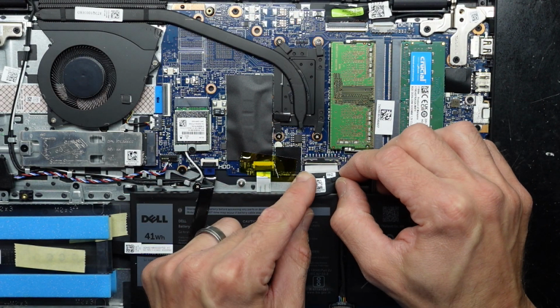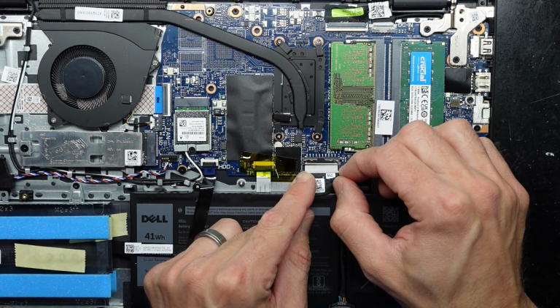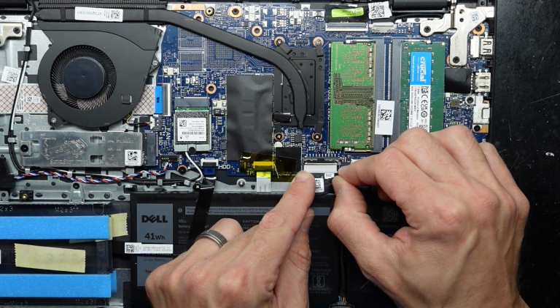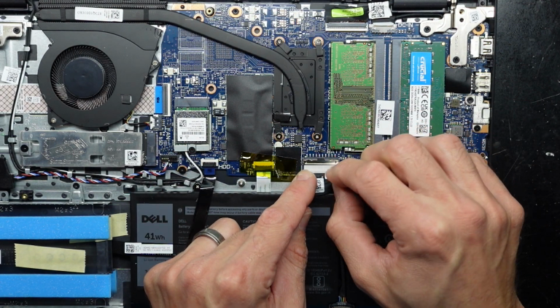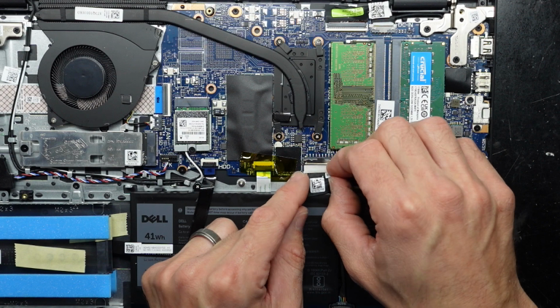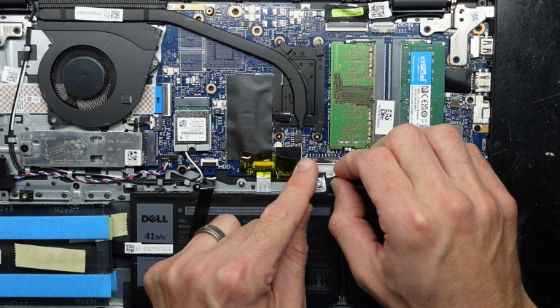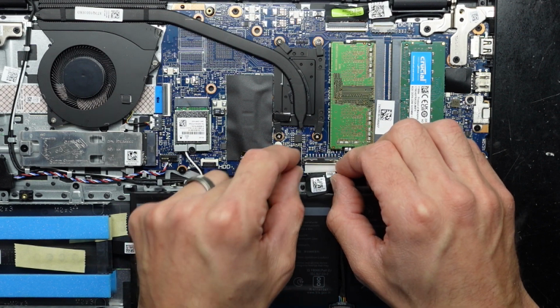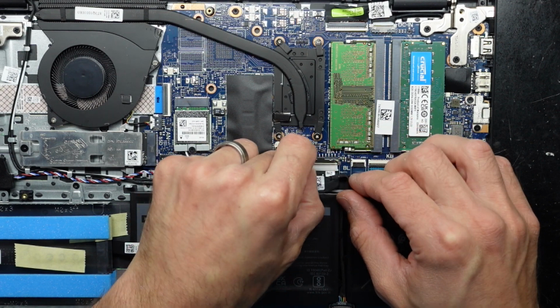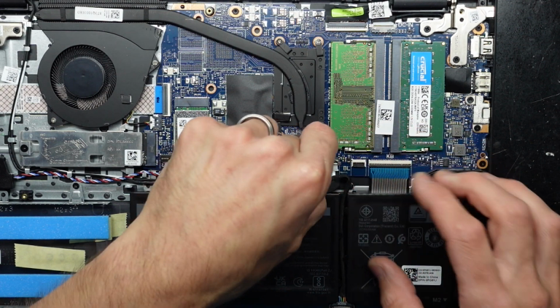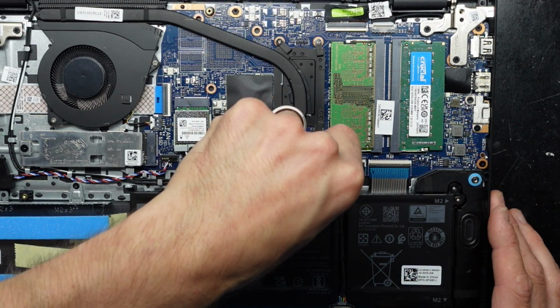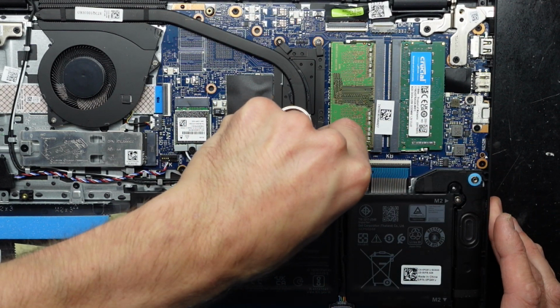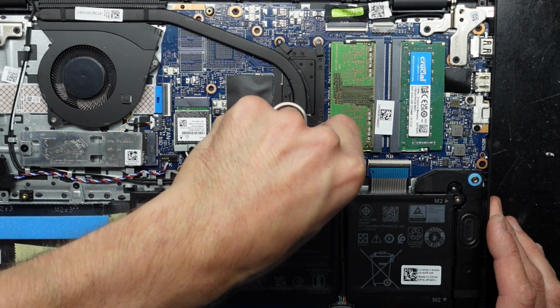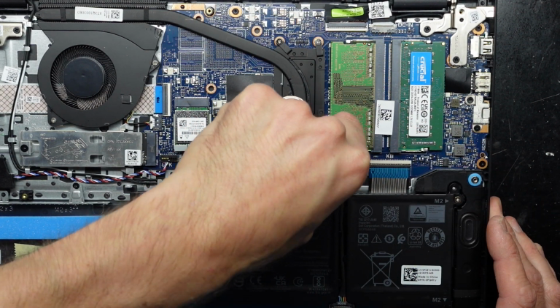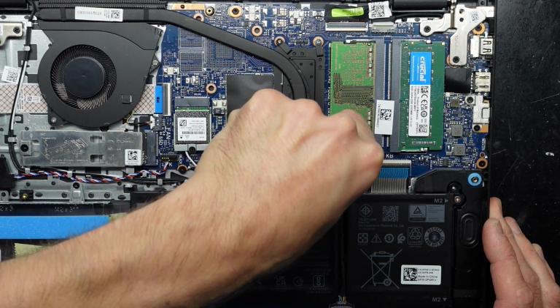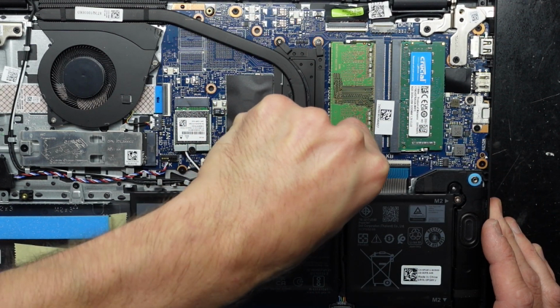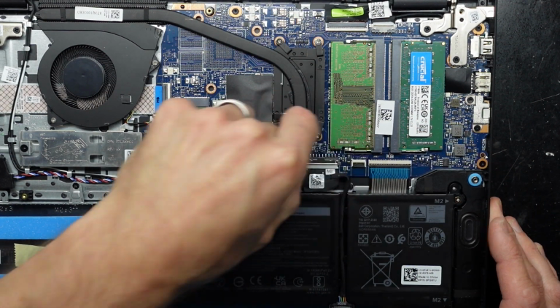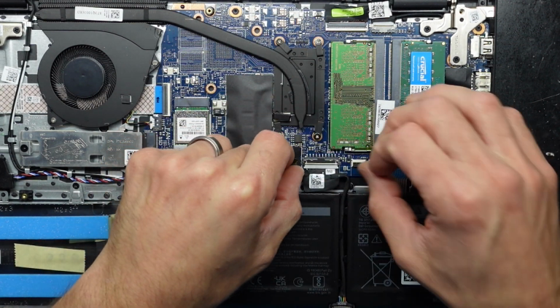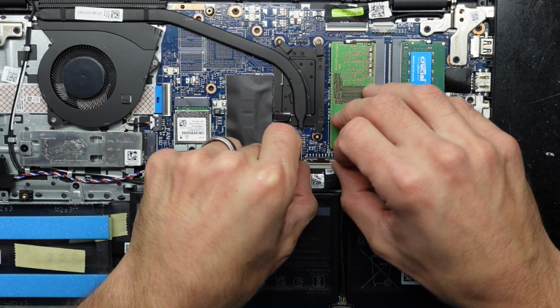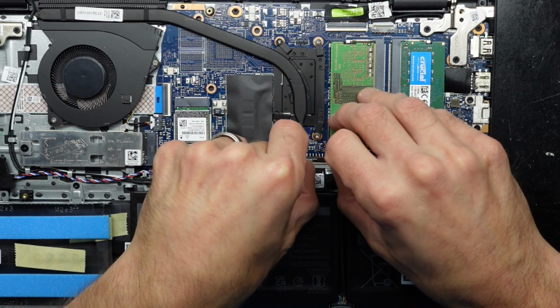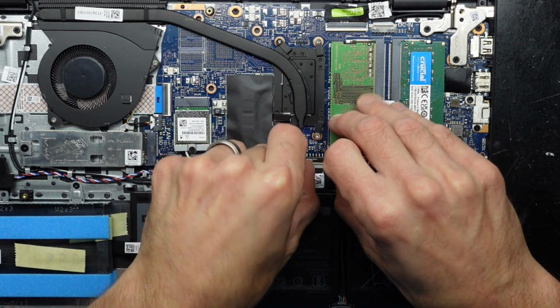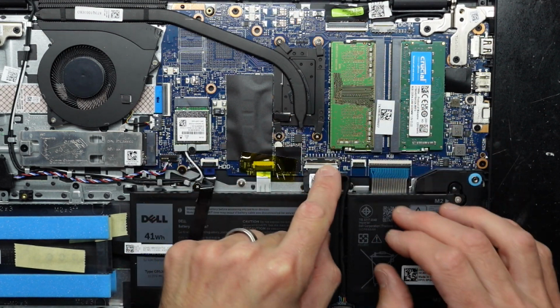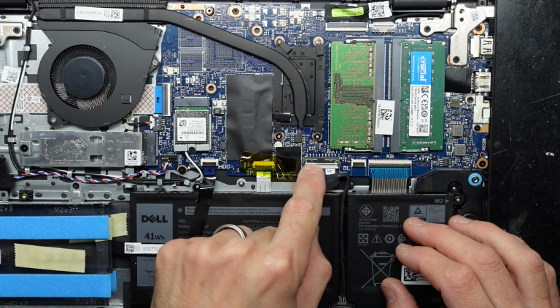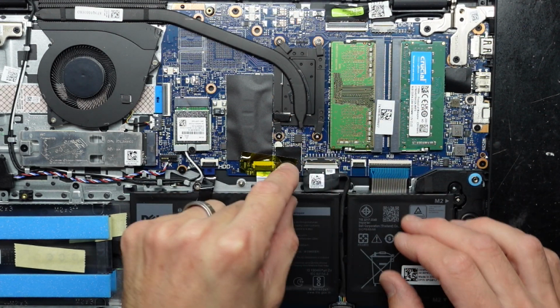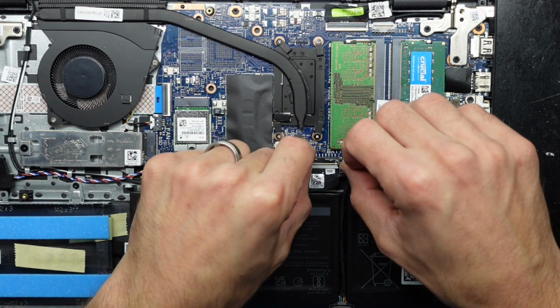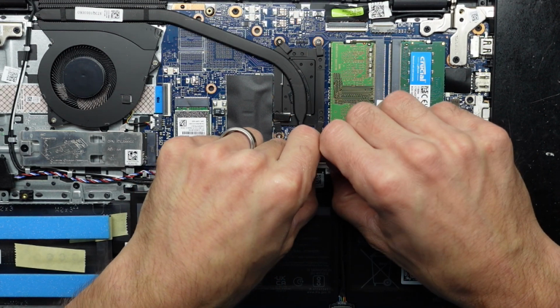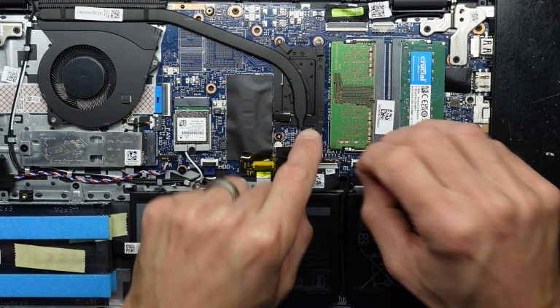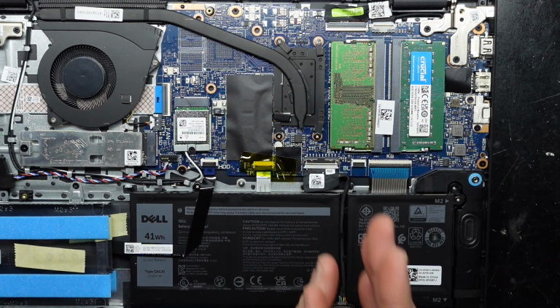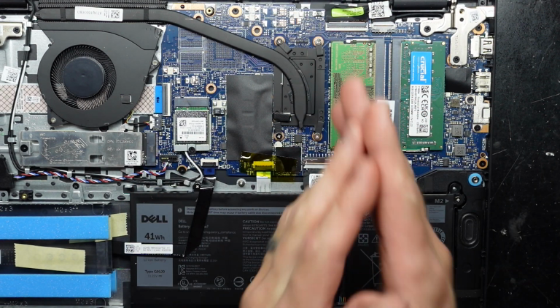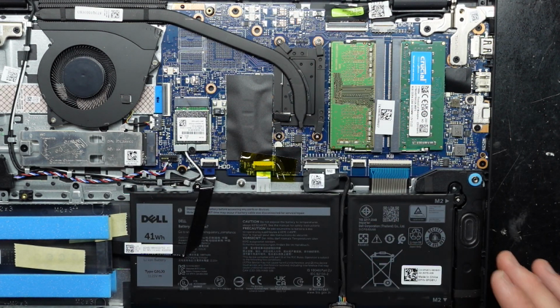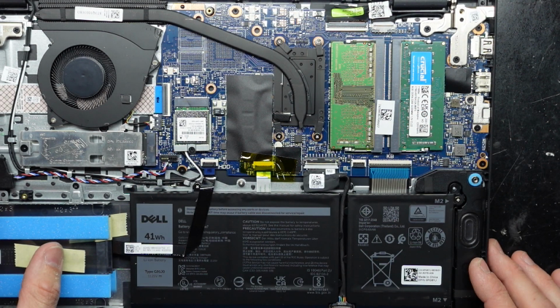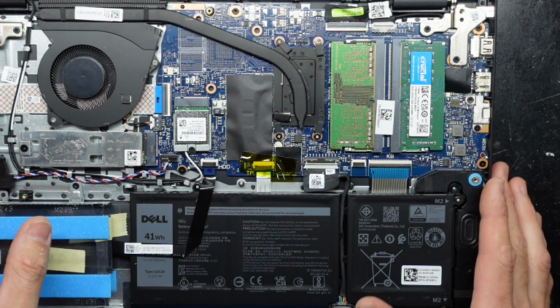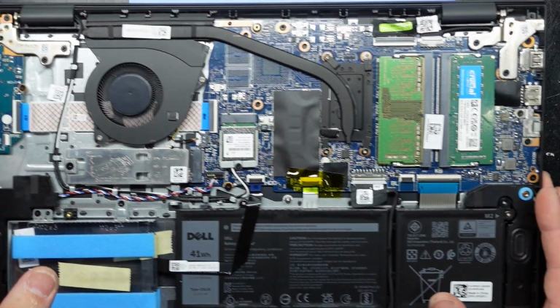Next up I'll reconnect the battery — just lining it up, pulling the tab forward. If you do accidentally go on an angle, you may bend one of the pins internally, so try and keep that as straight as possible when you plug that back in.